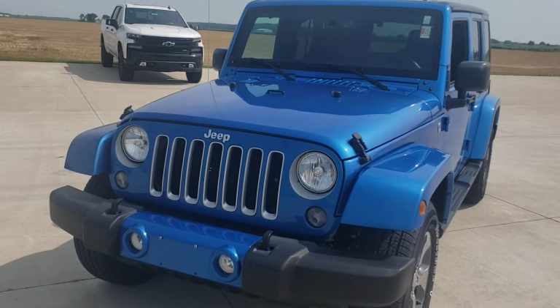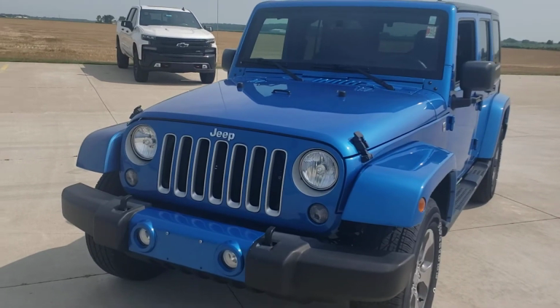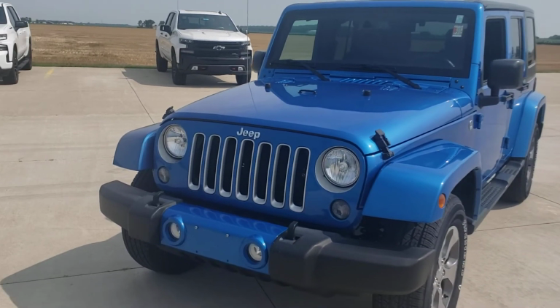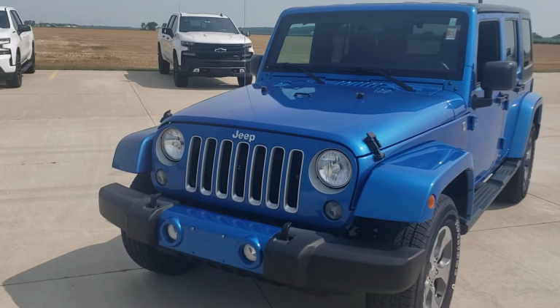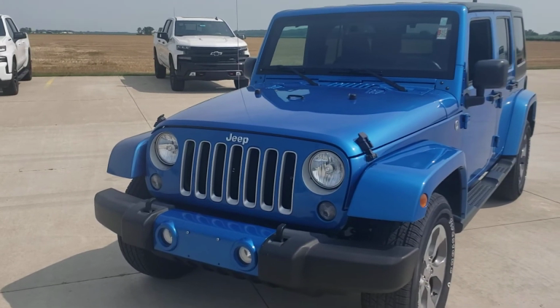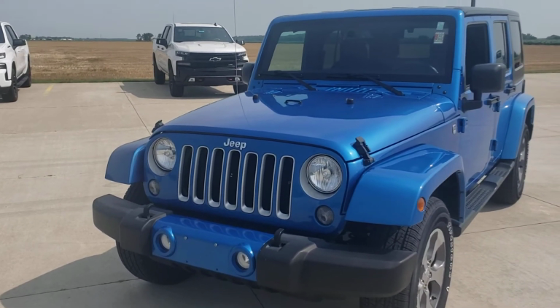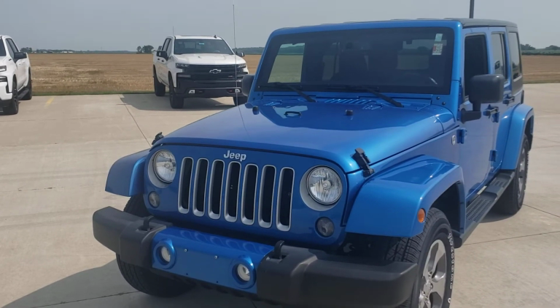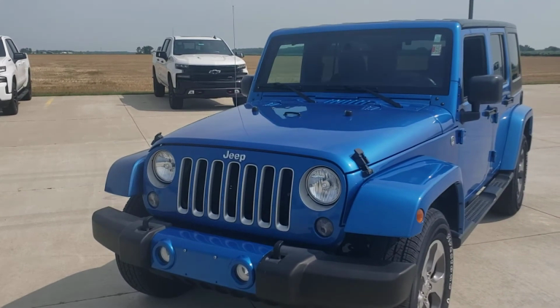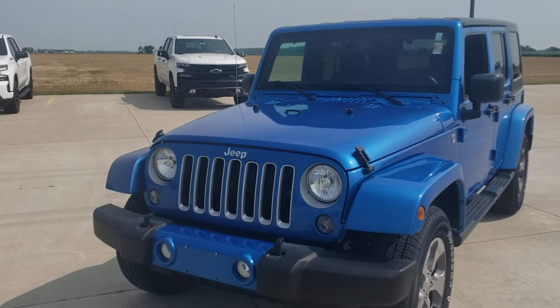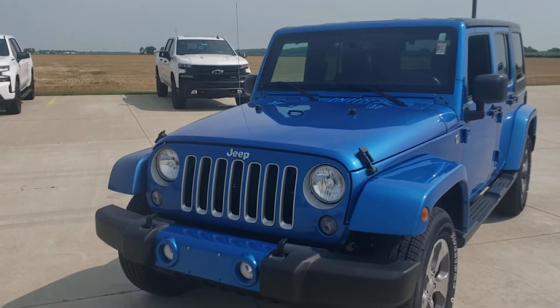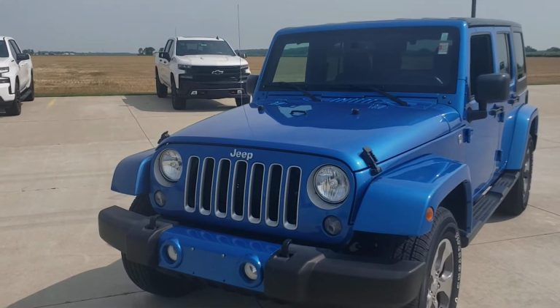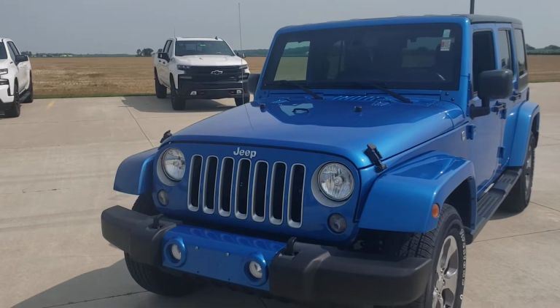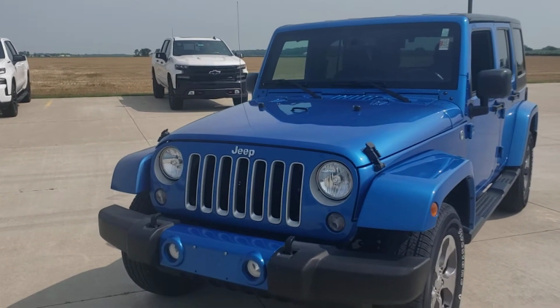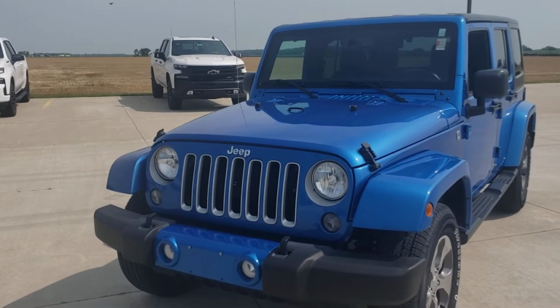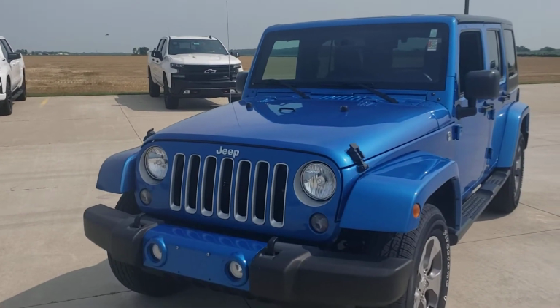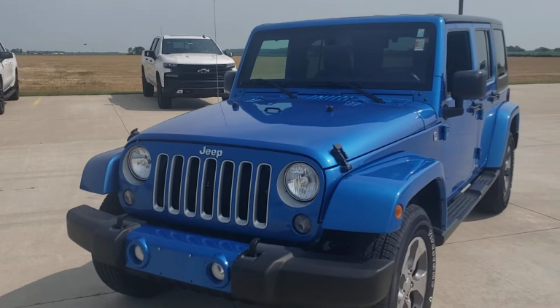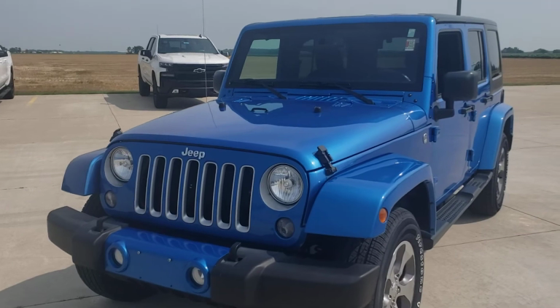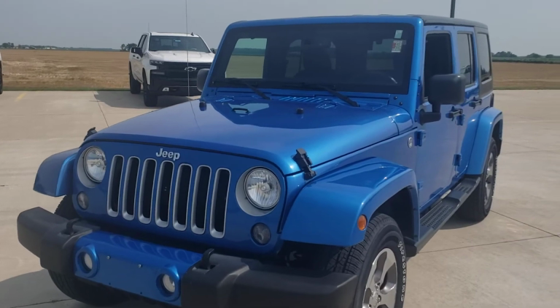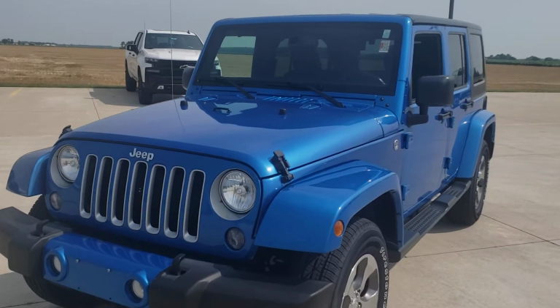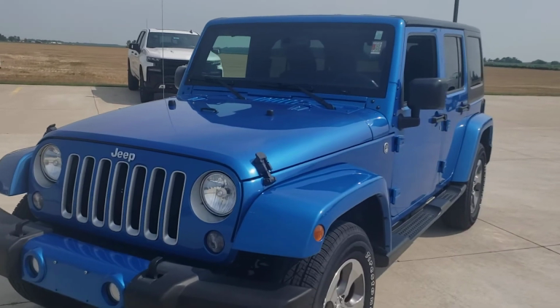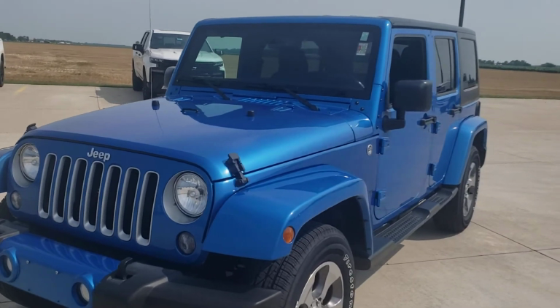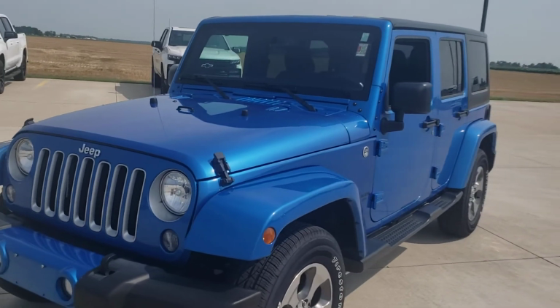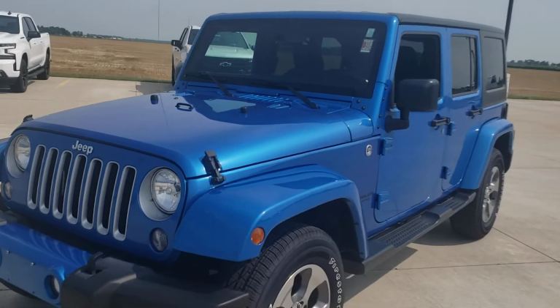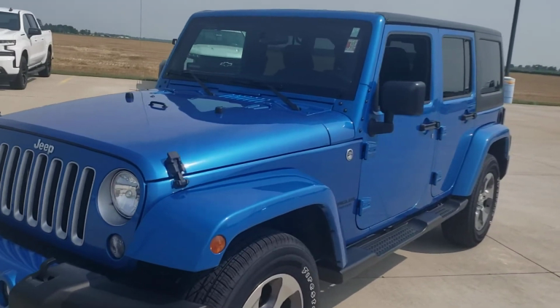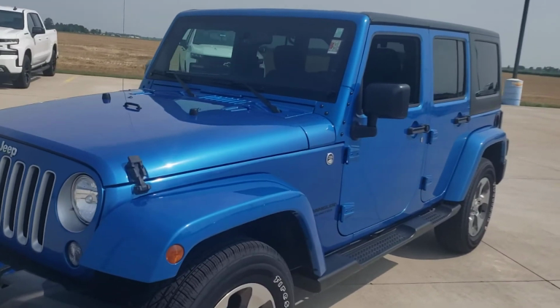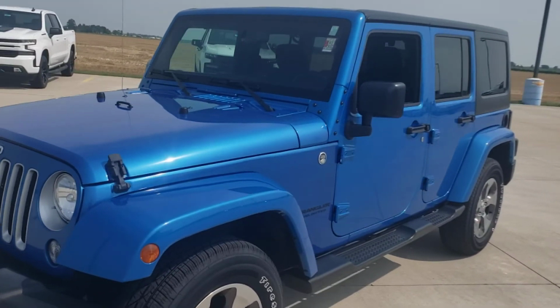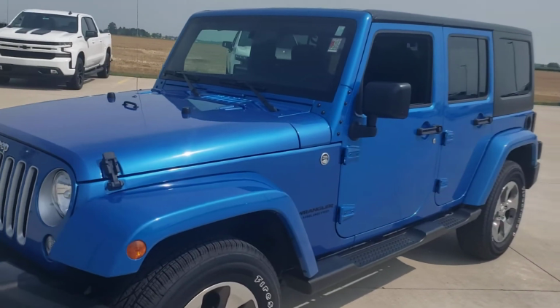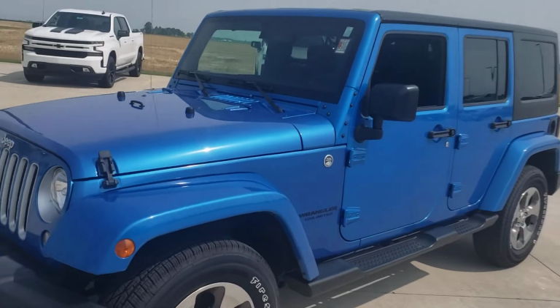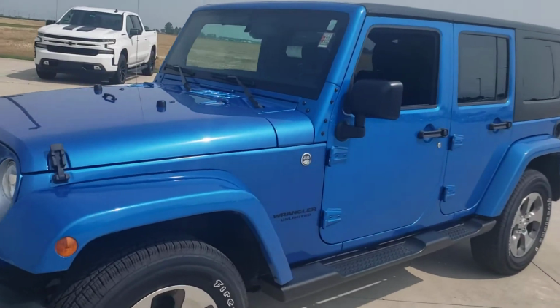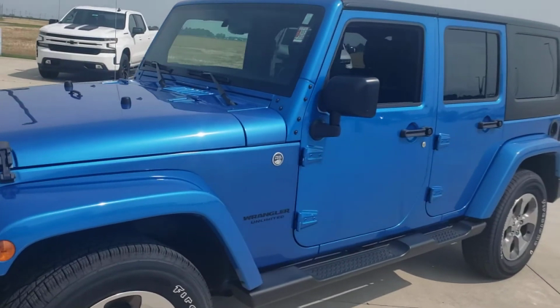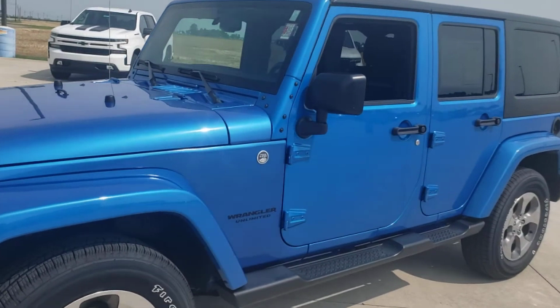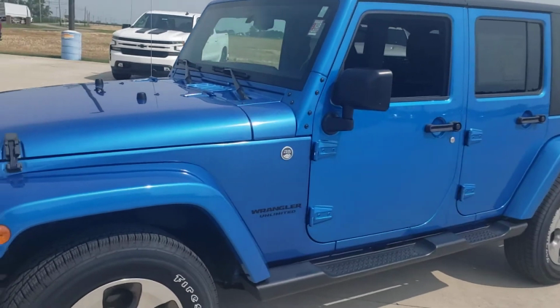Good afternoon. Devon Pearson here. And what we have is a 2016 Jeep Wrangler Unlimited.